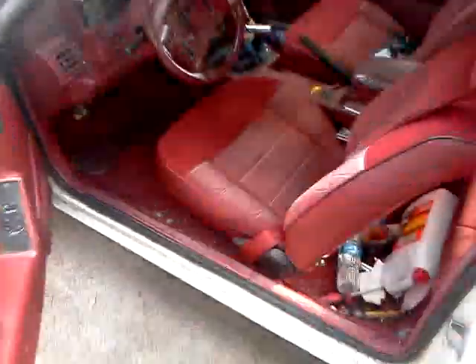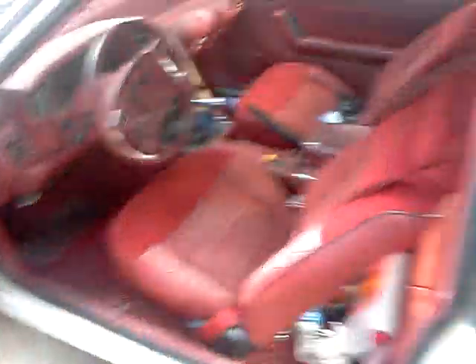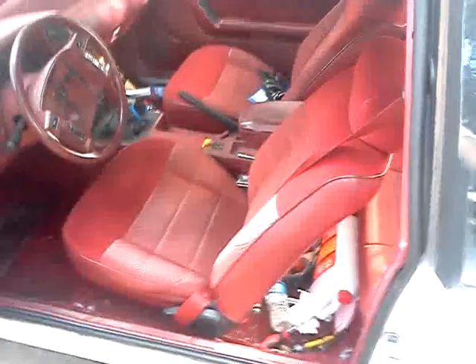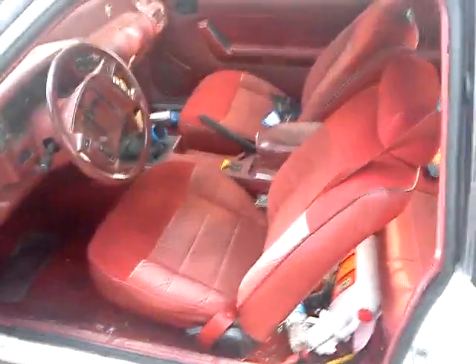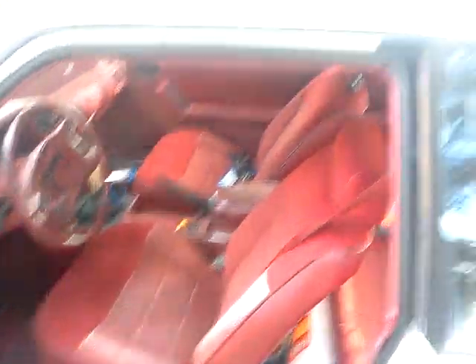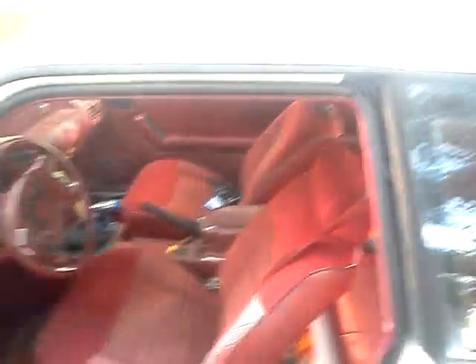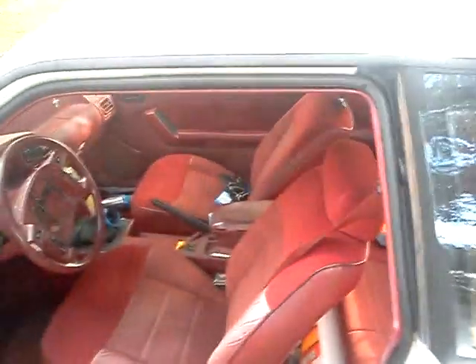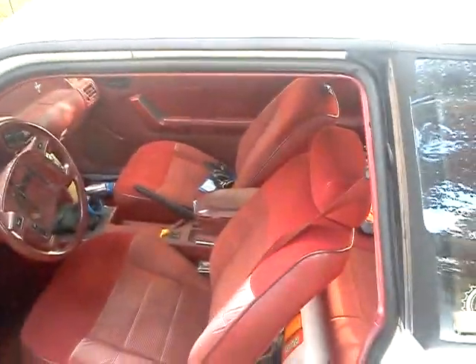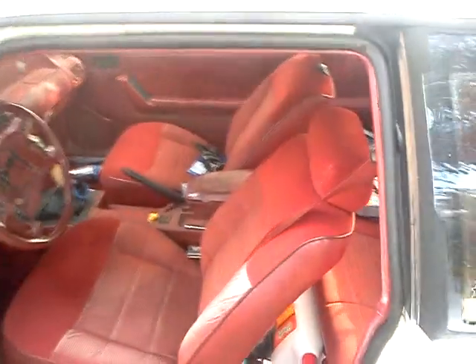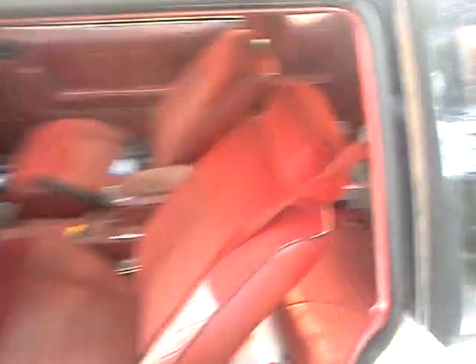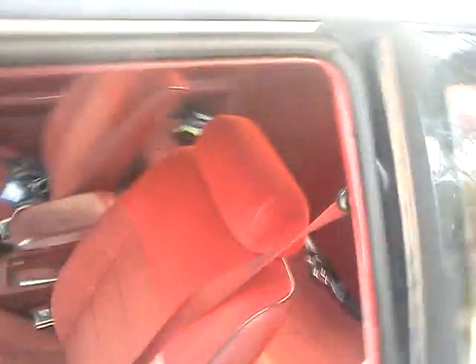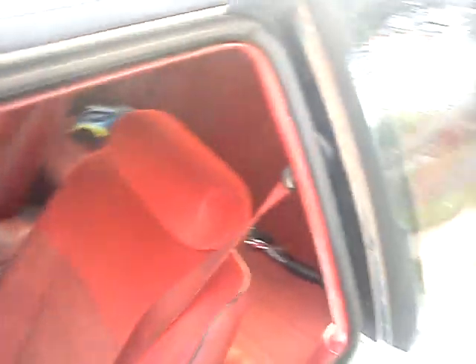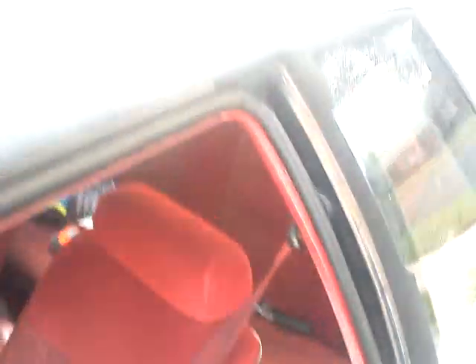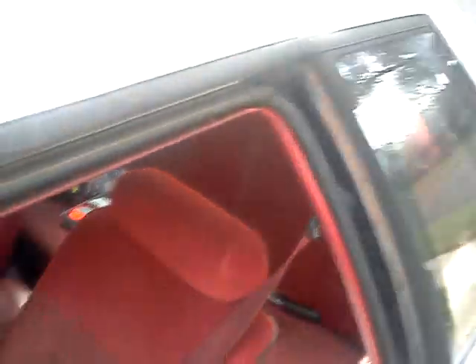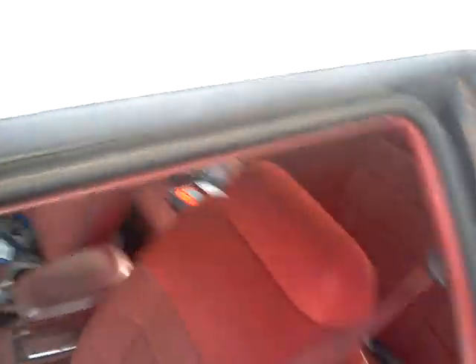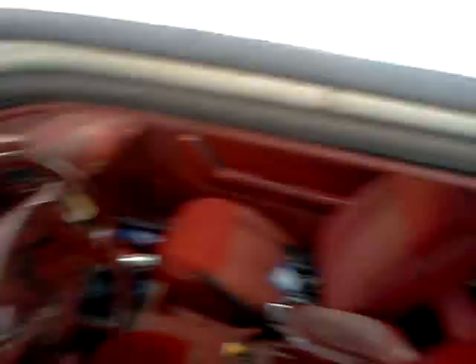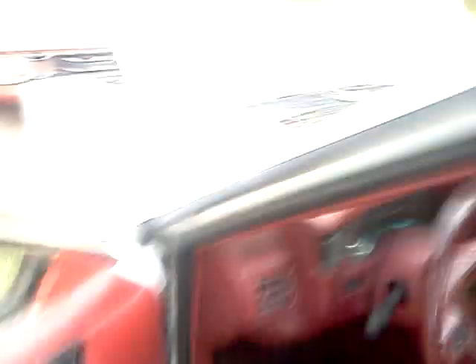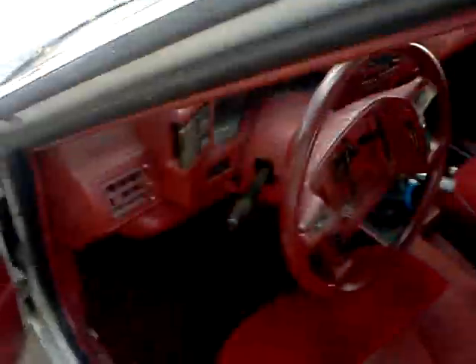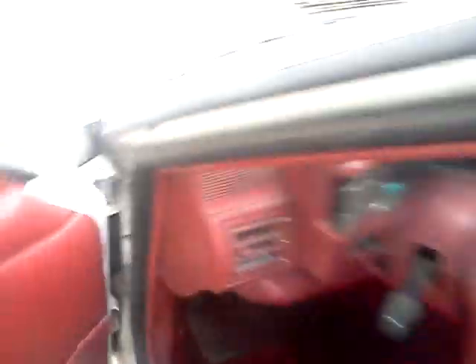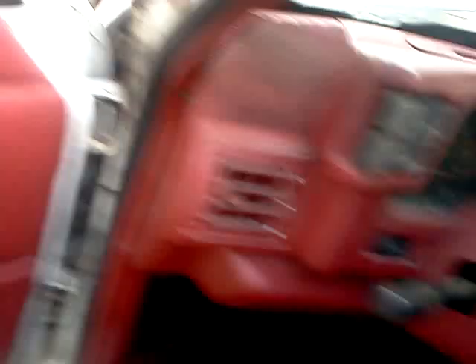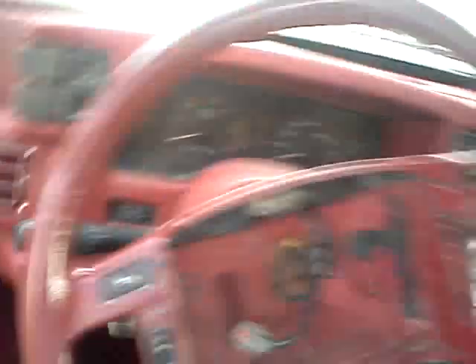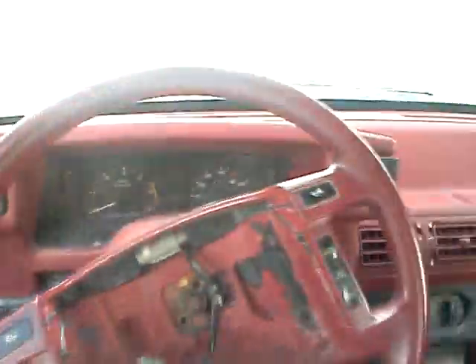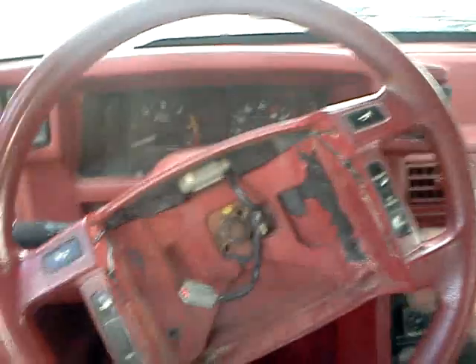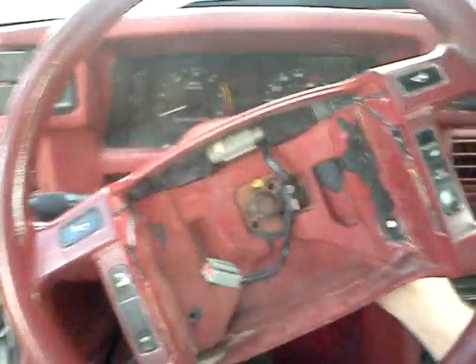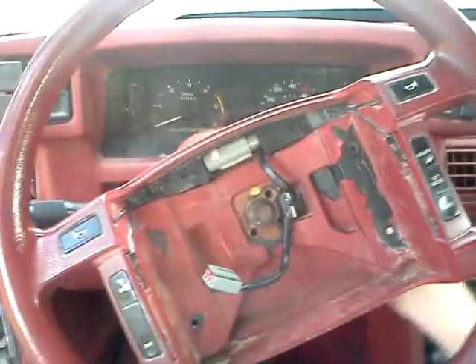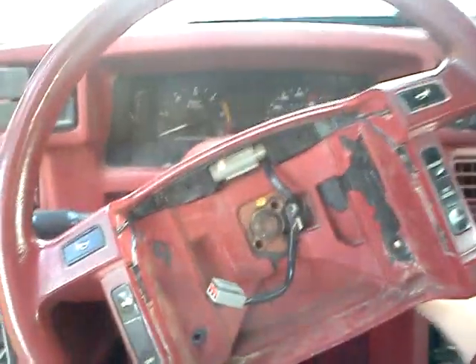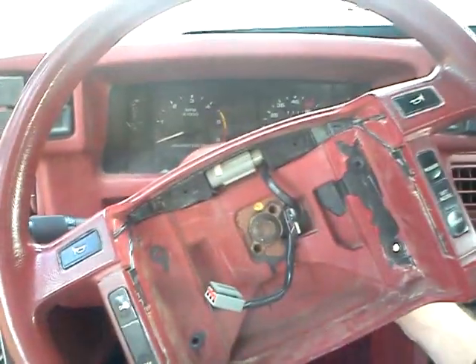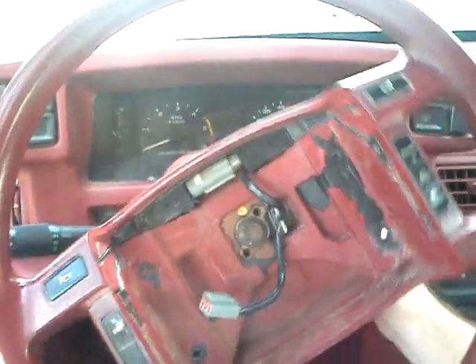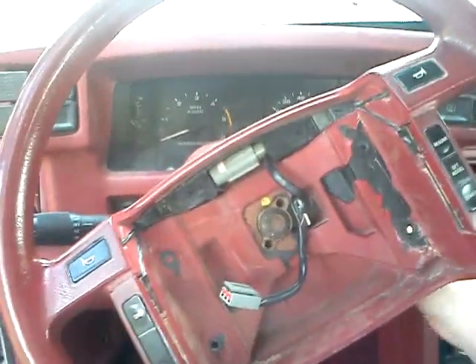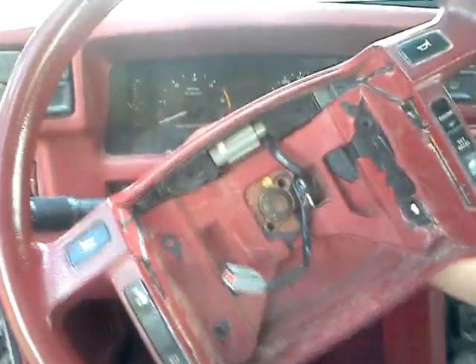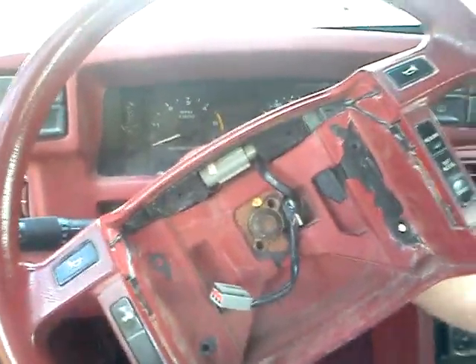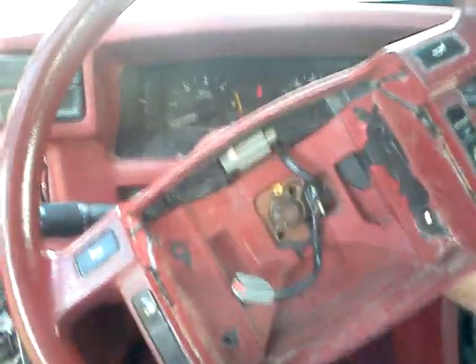It's got a pretty nice interior — back seat, everything's nice, except the steering wheel. The airbag was taken off. Here we go.